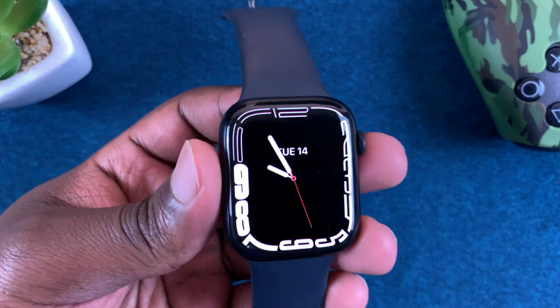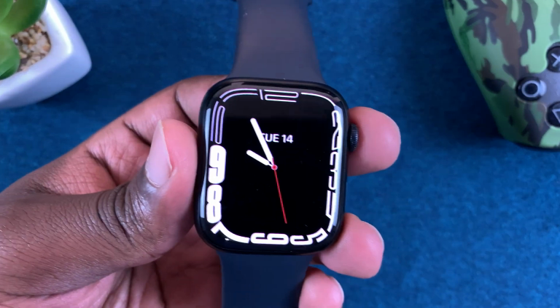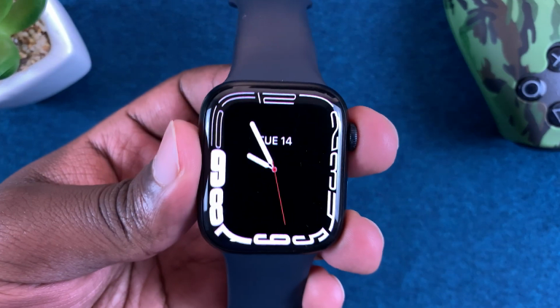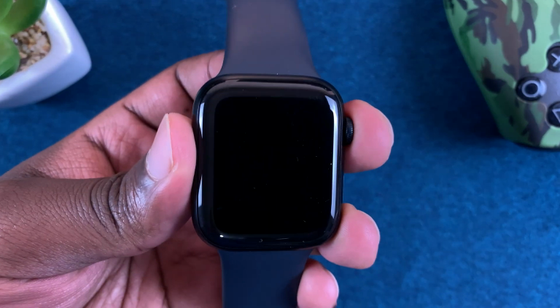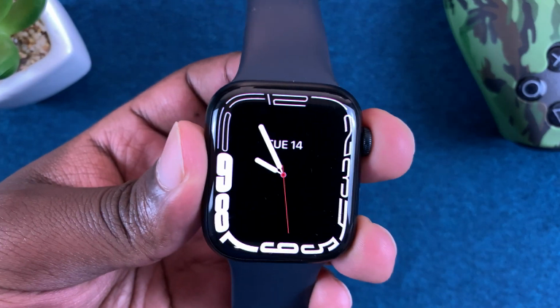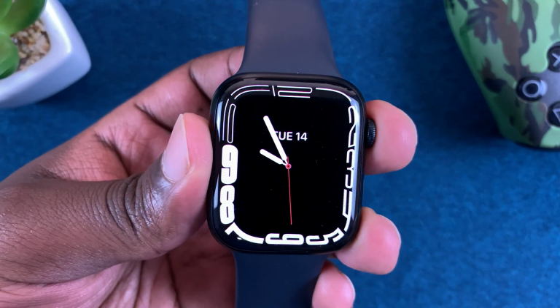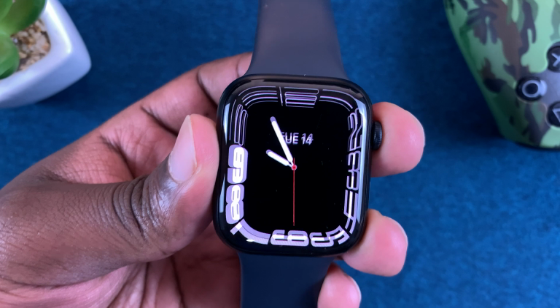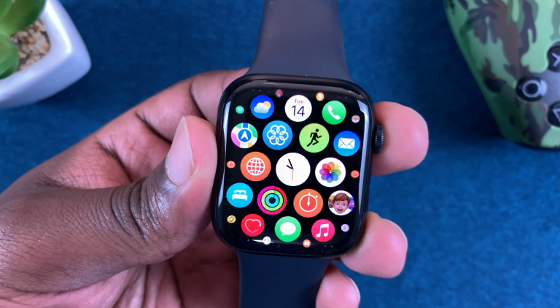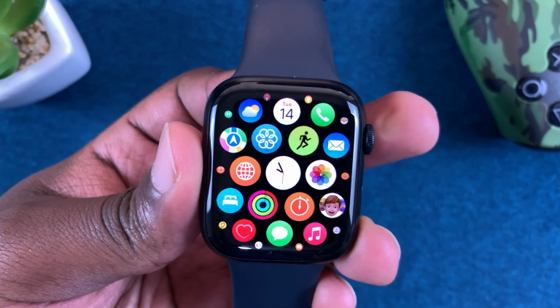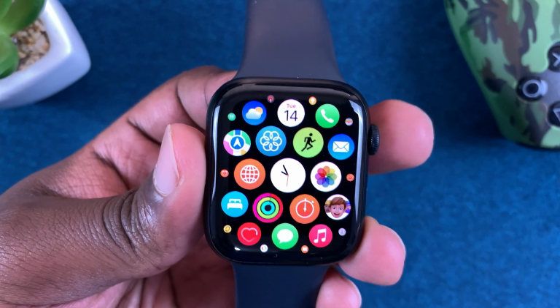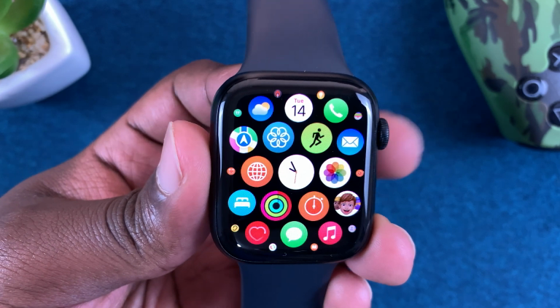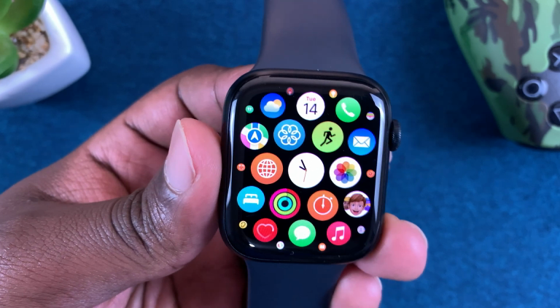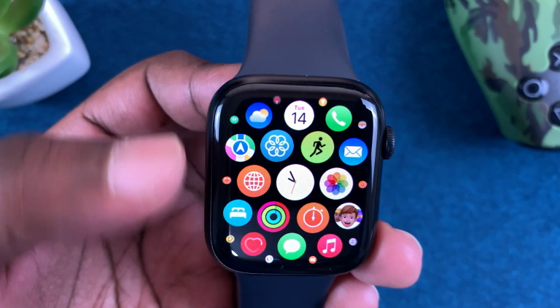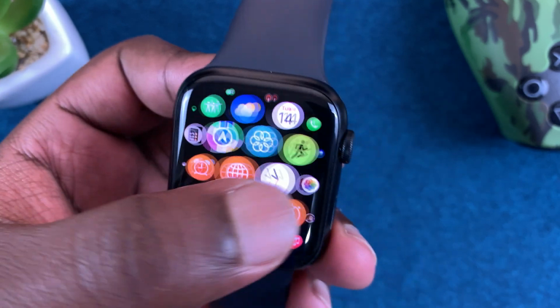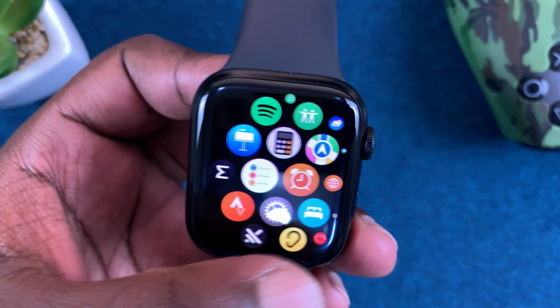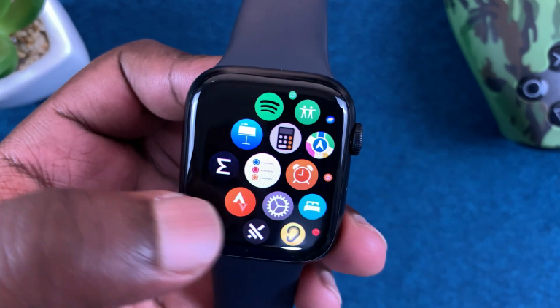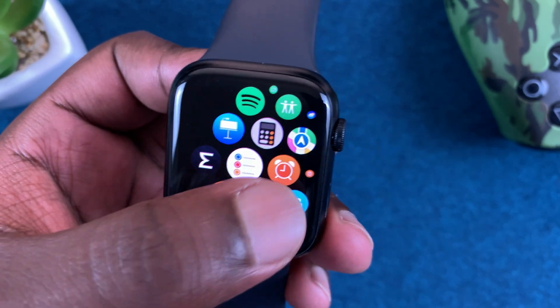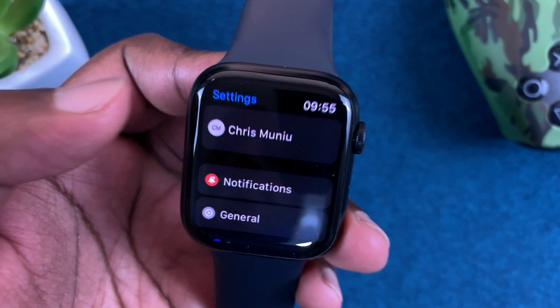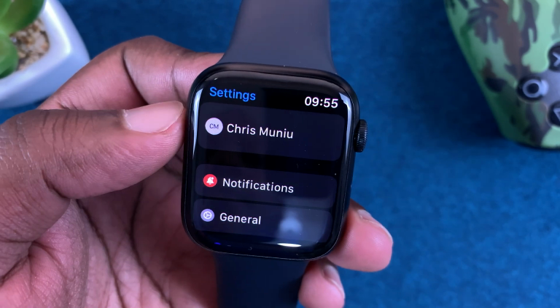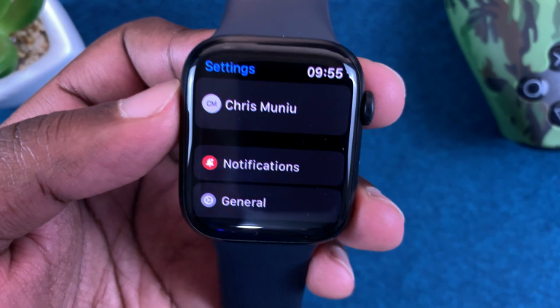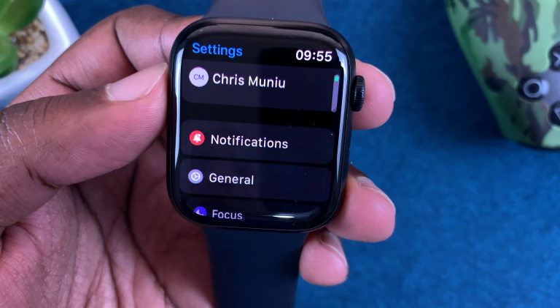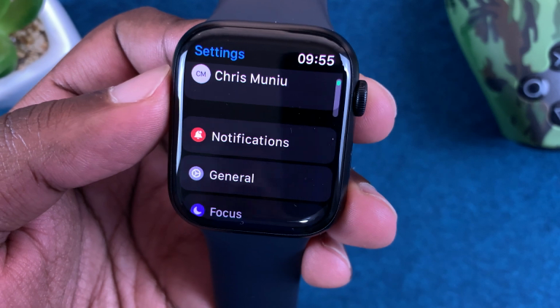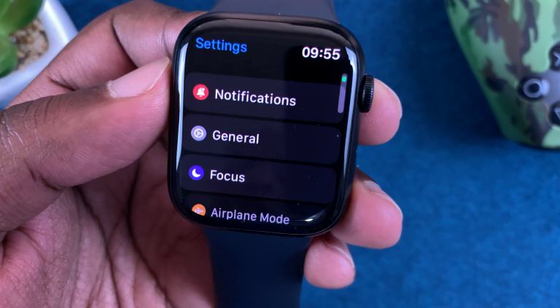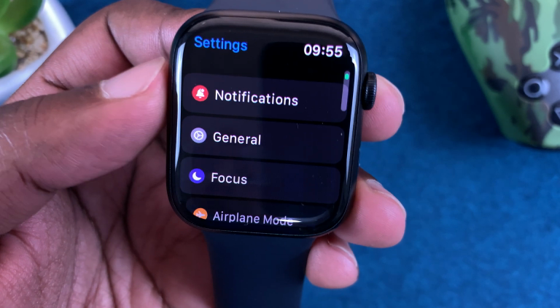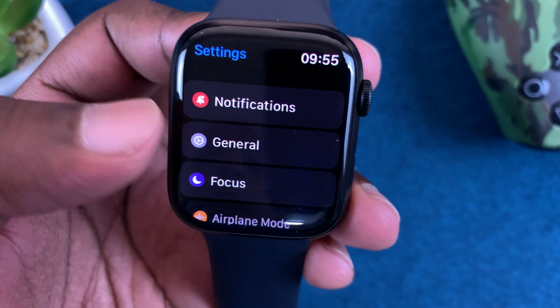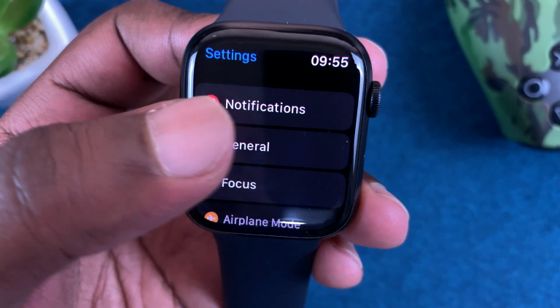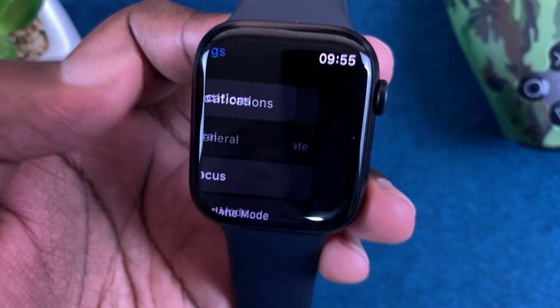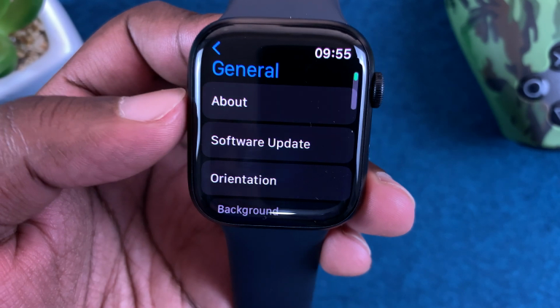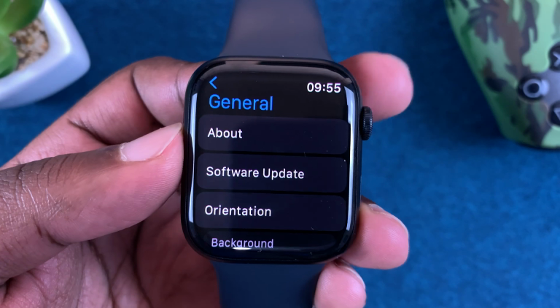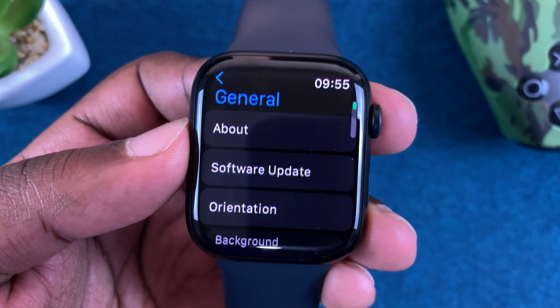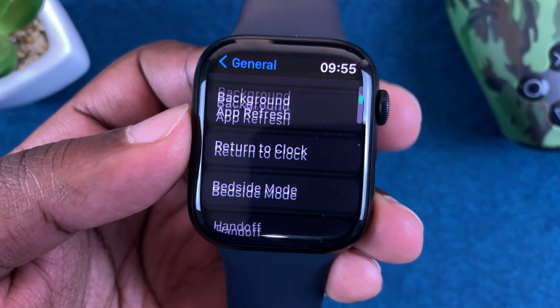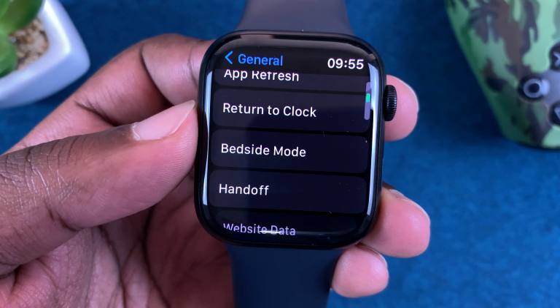Go to the main menu by pressing on the crown, then go to Settings. Scroll down the Settings page, tap on General, and then scroll down.